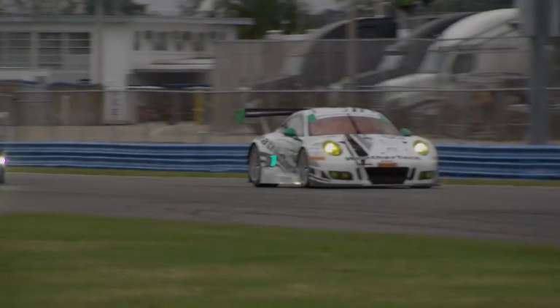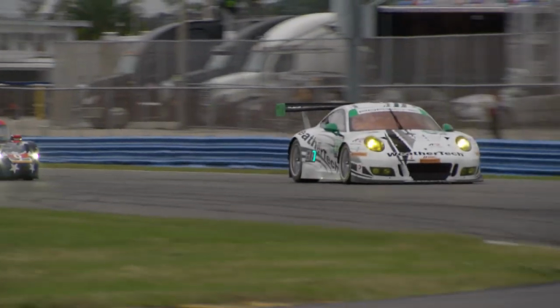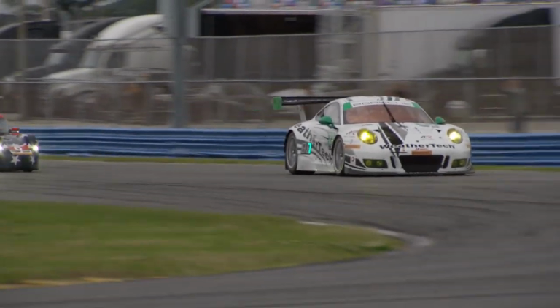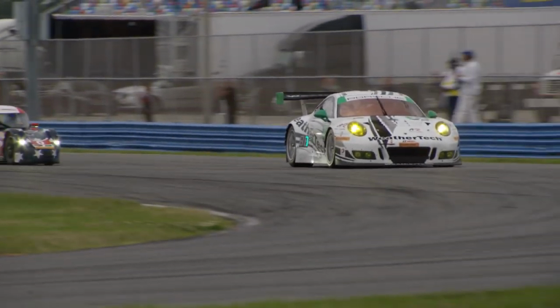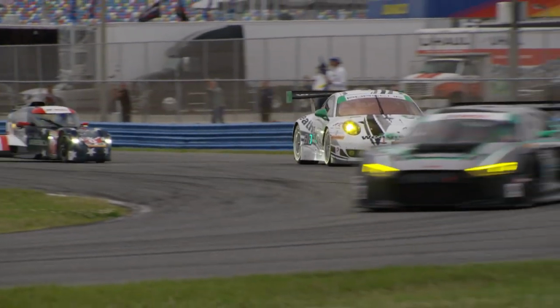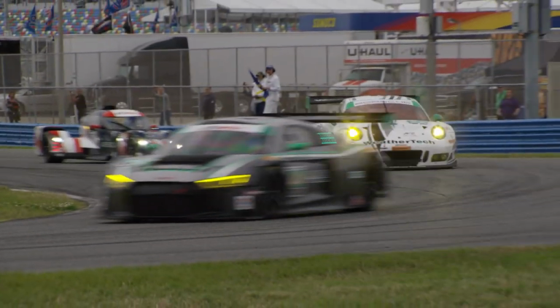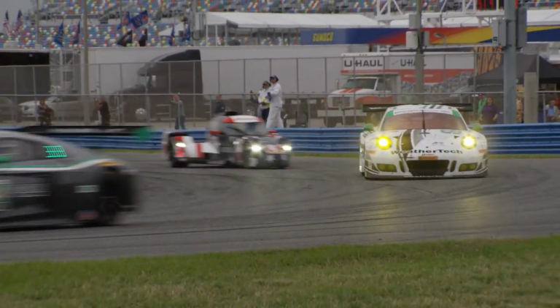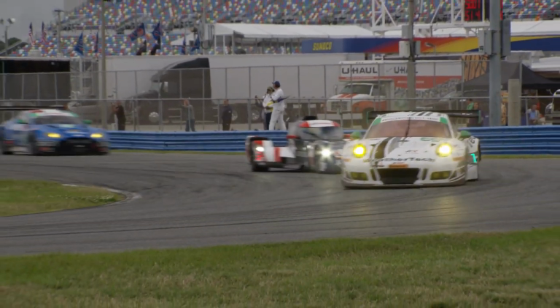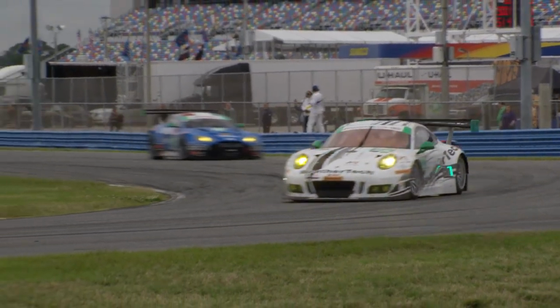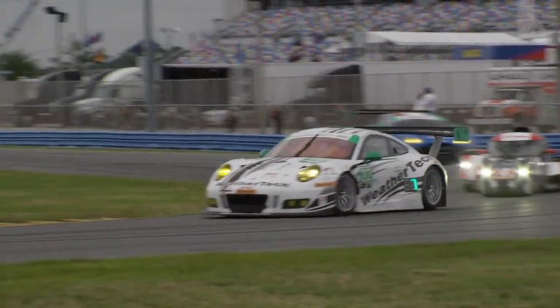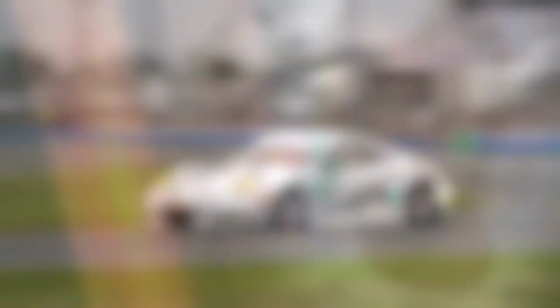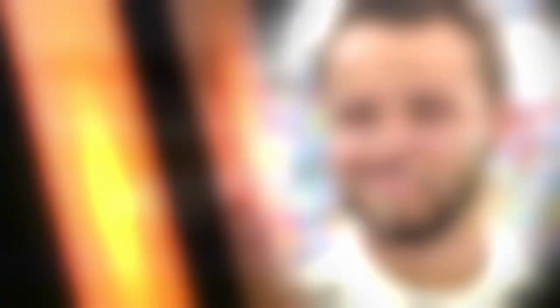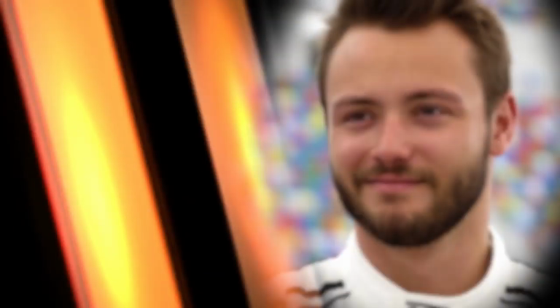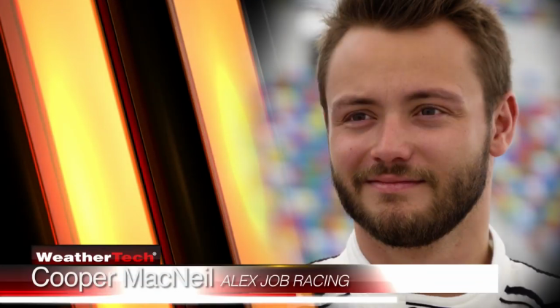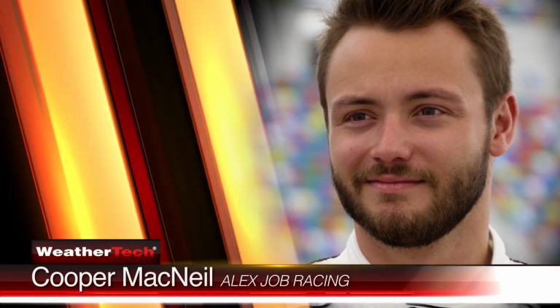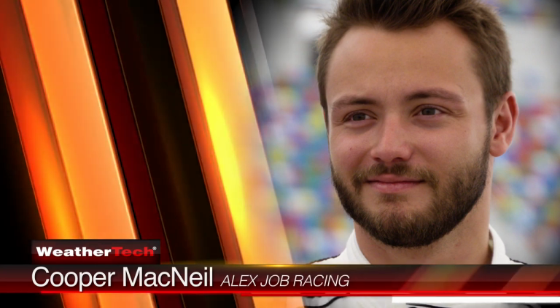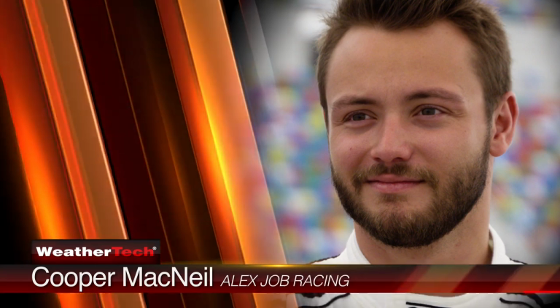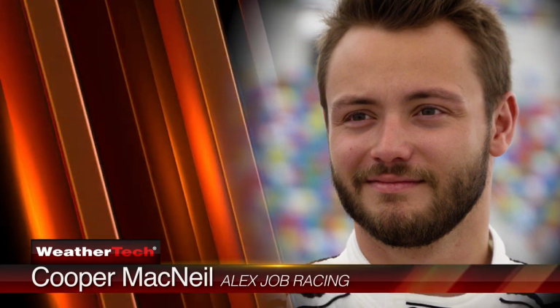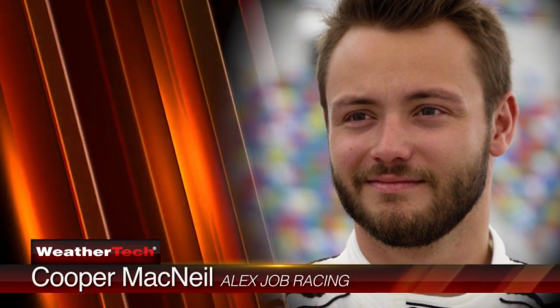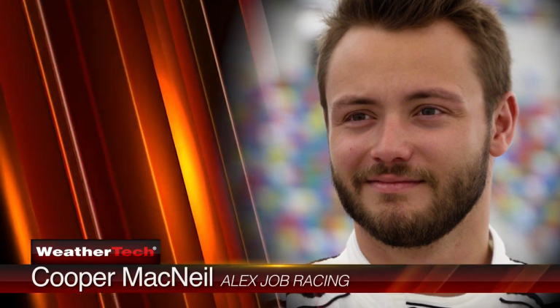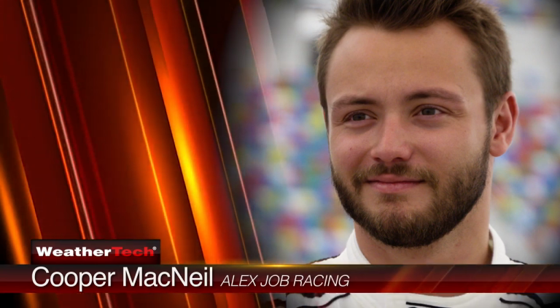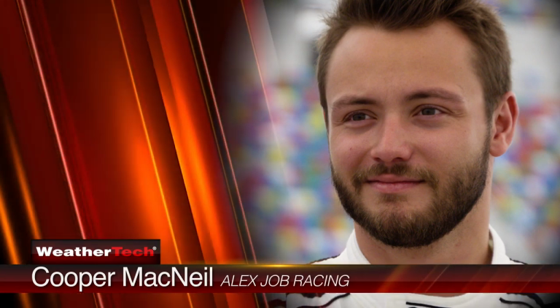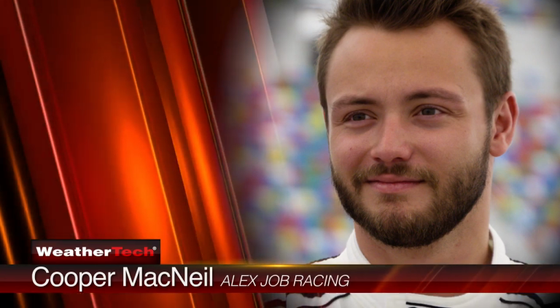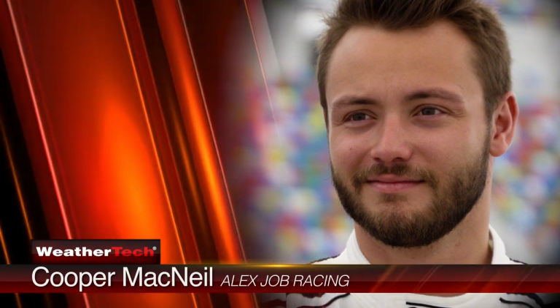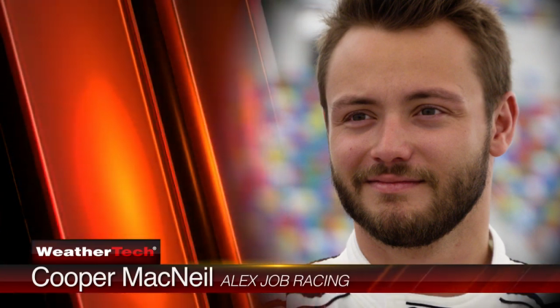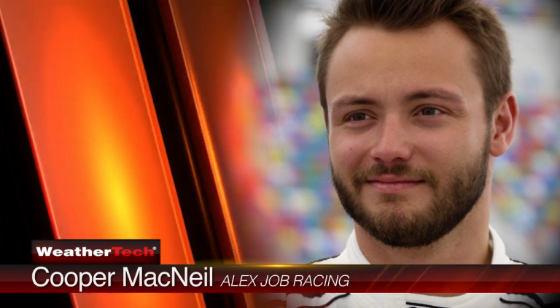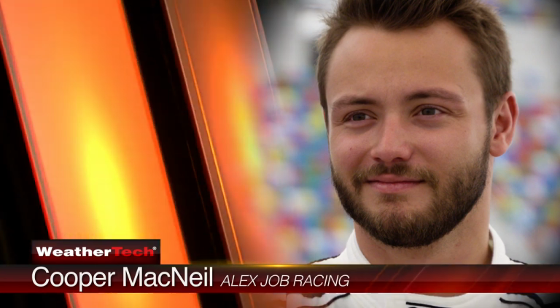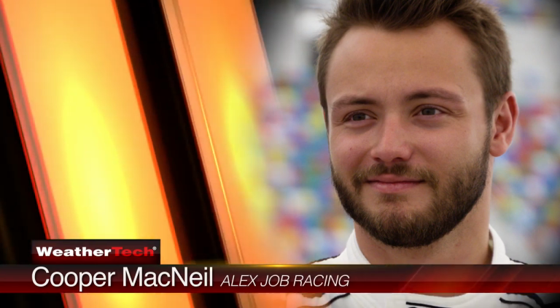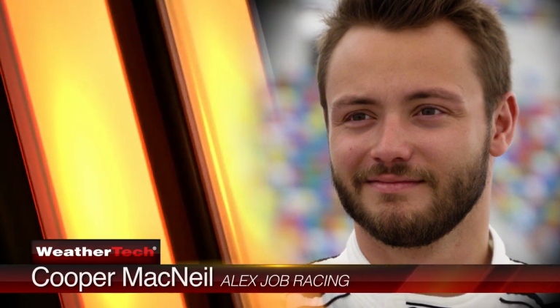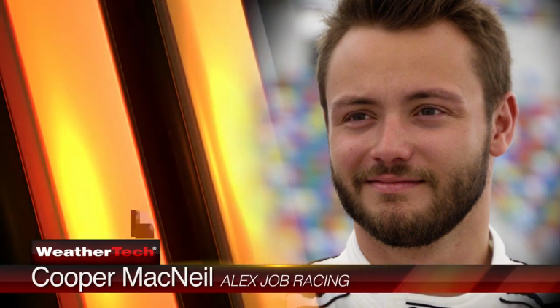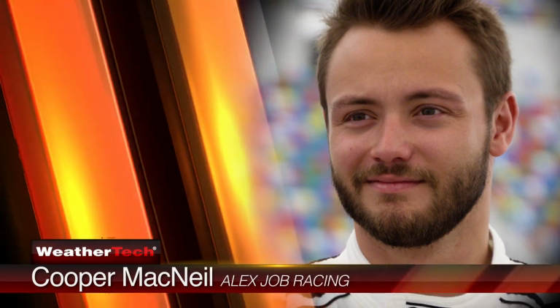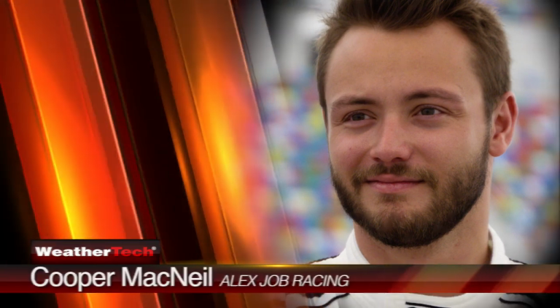This is Cooper McNeil, driver of the number 22 WeatherTech Alex Jobe Racing Porsche, and I'm going to give you guys a run through of a lap here at Daytona International Speedway in our brand new GT3R.